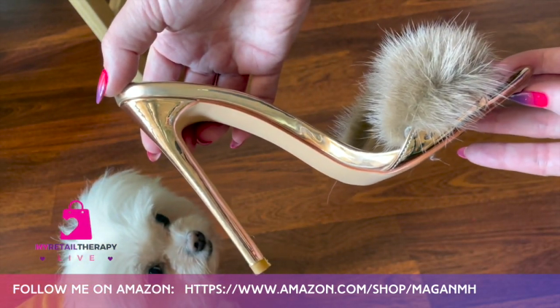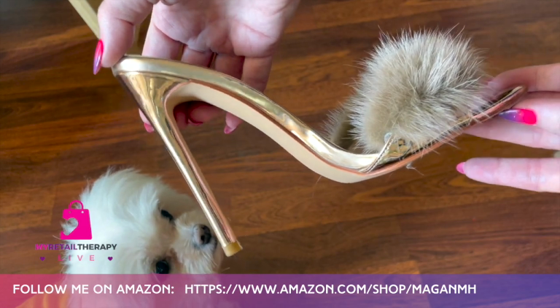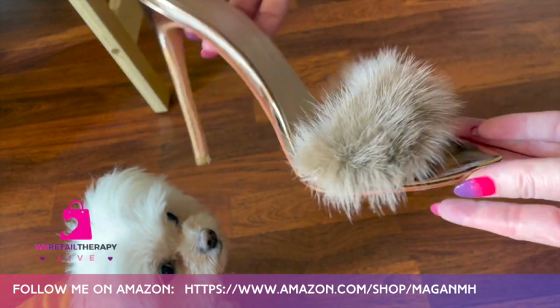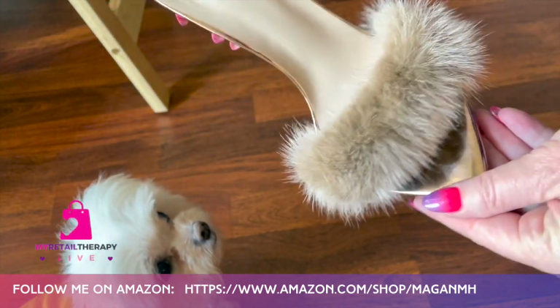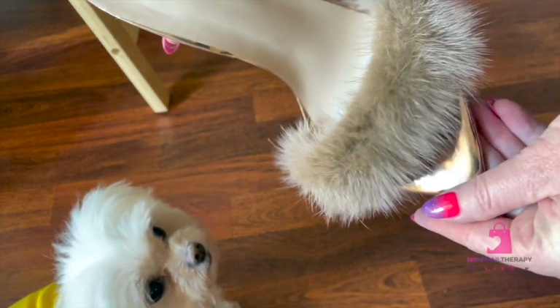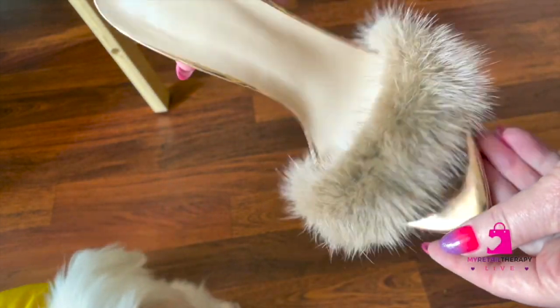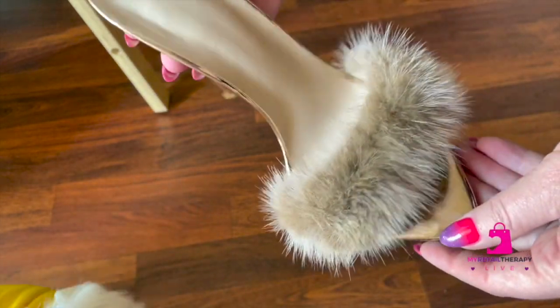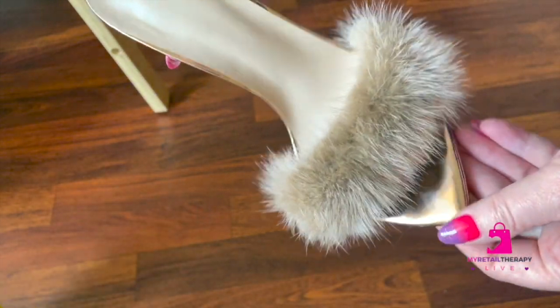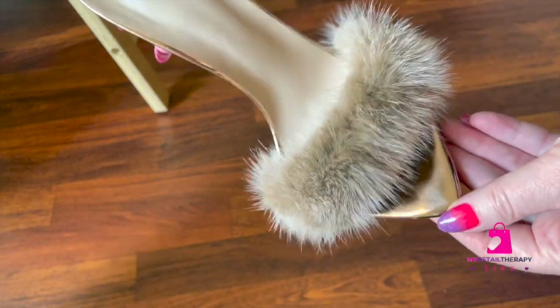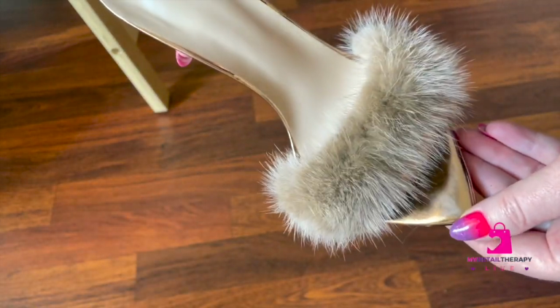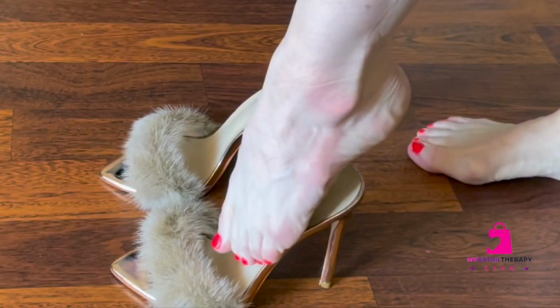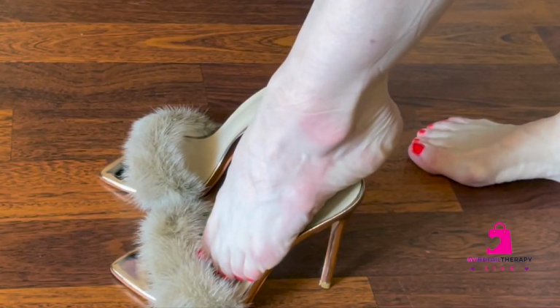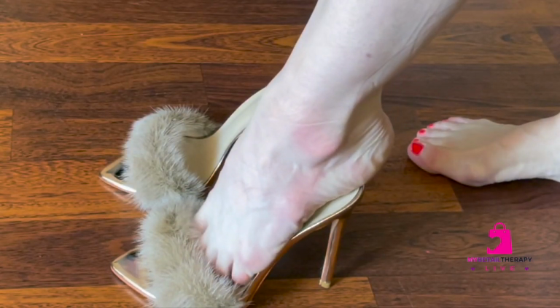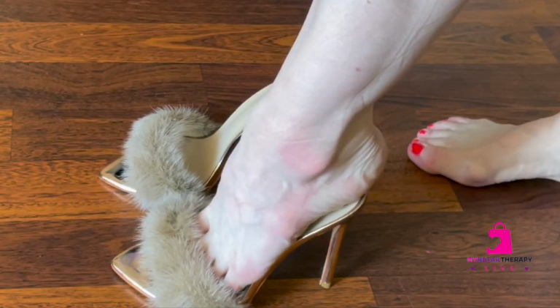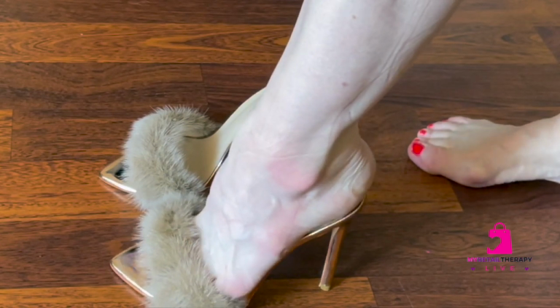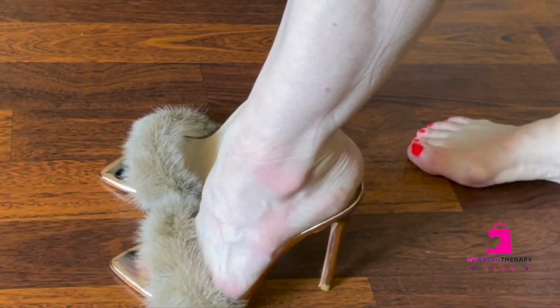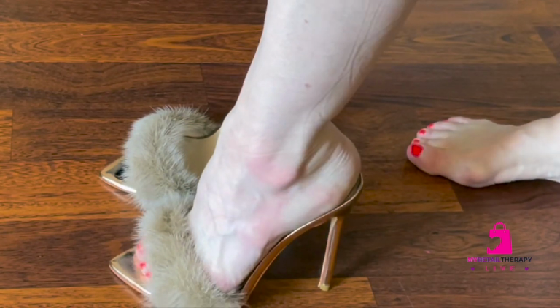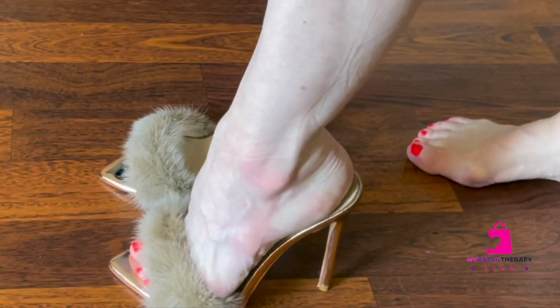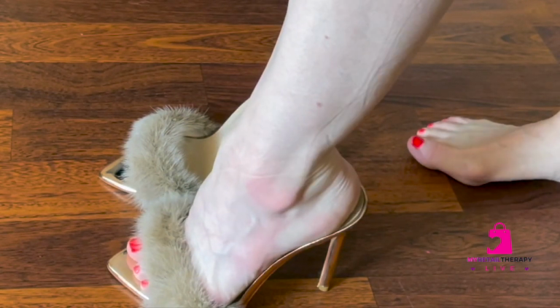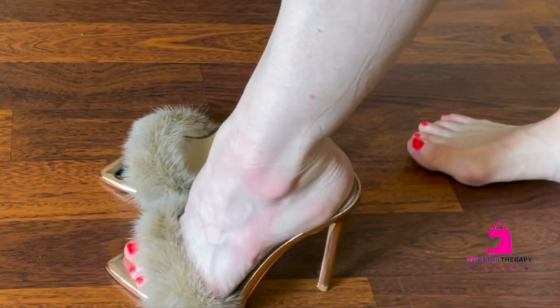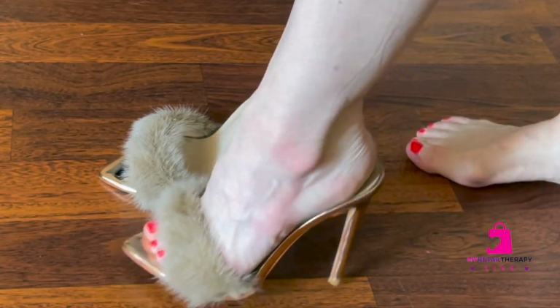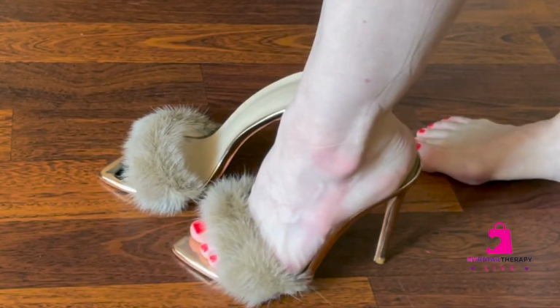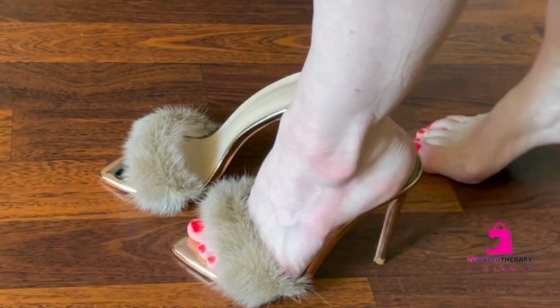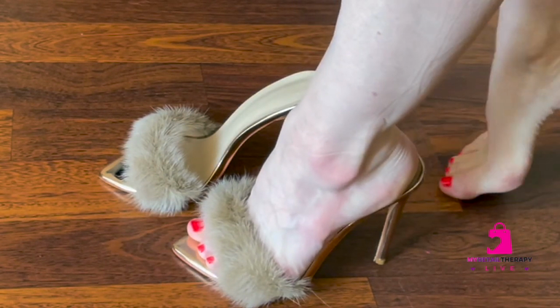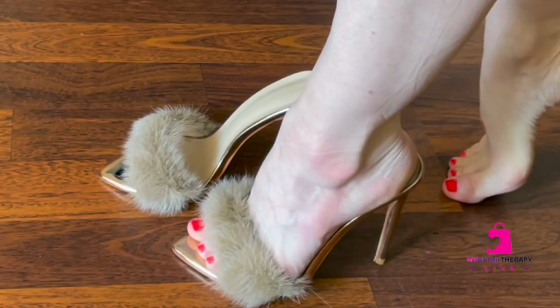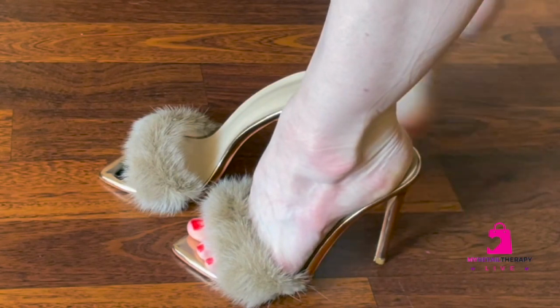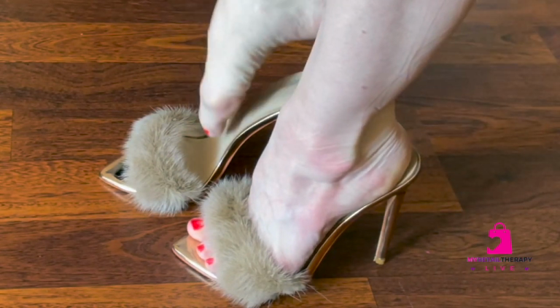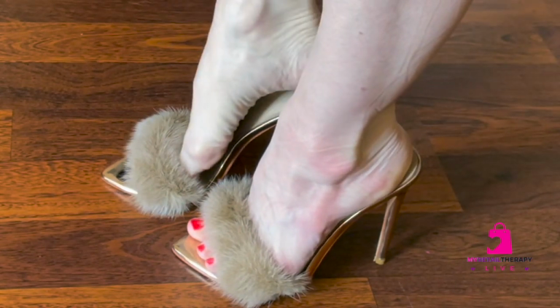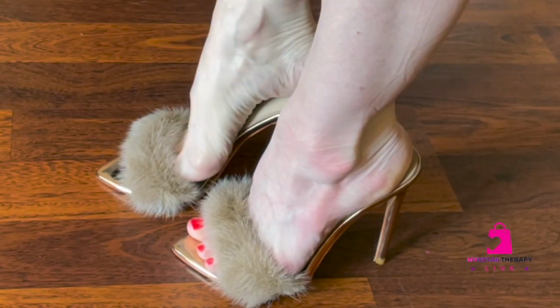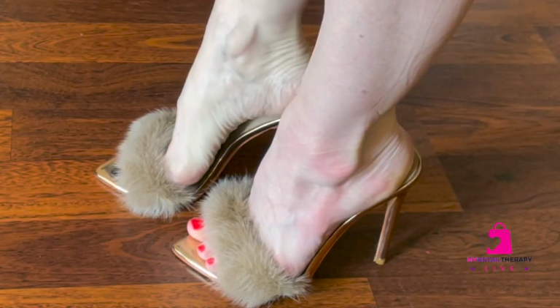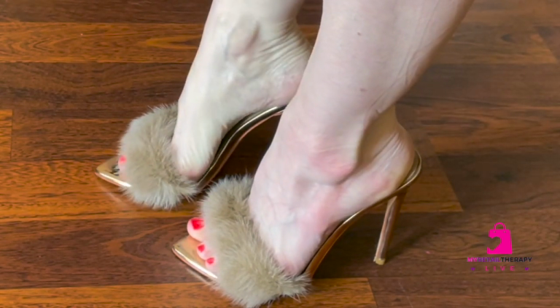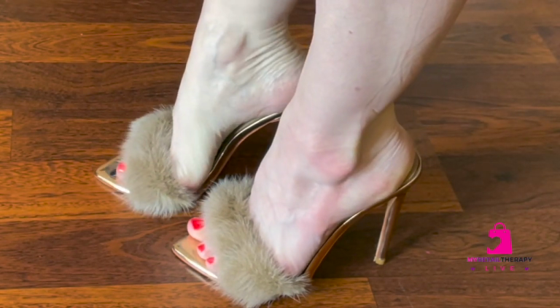The heel measures 4.7 inches tall. Some people have remarked that they fit better if you go up a size, though I did not find that to be the case for me.